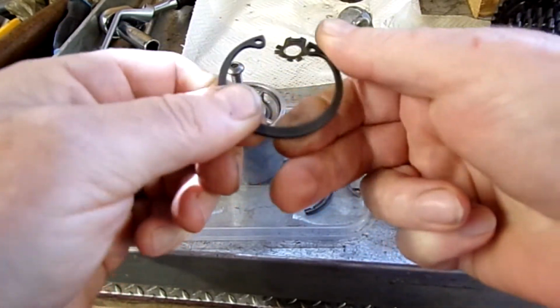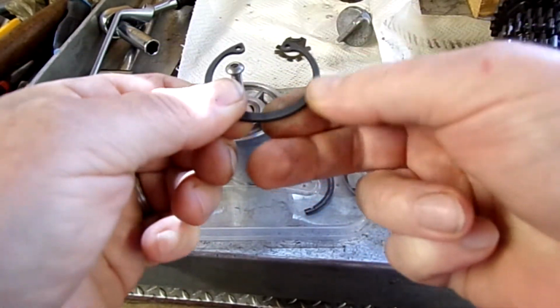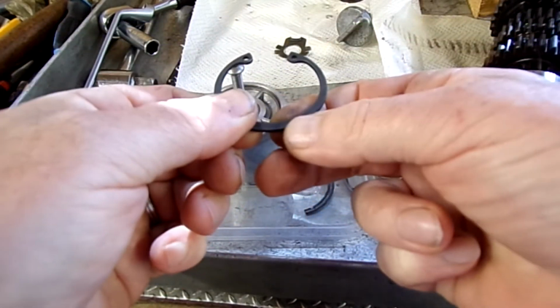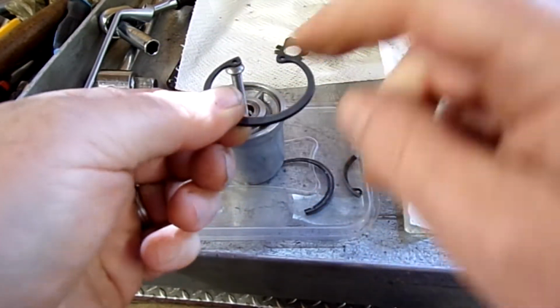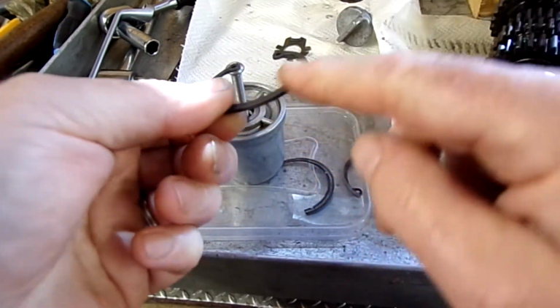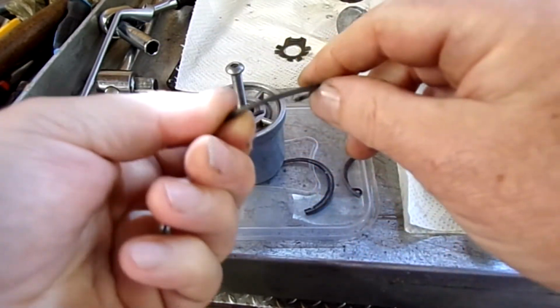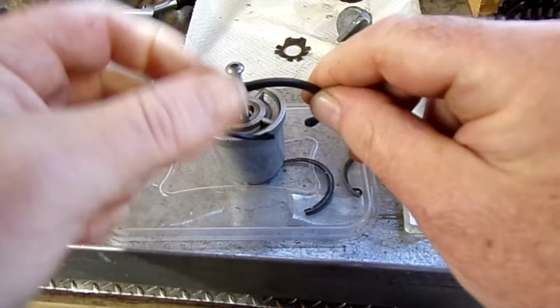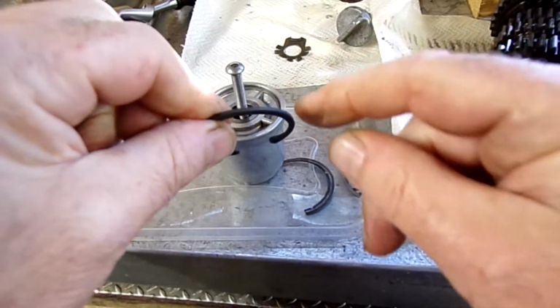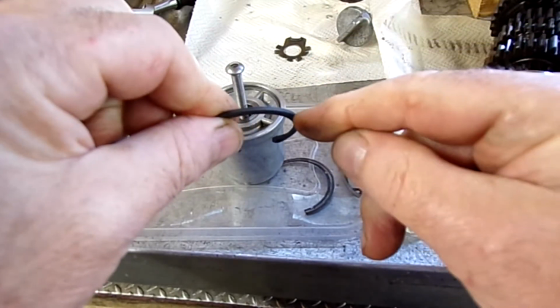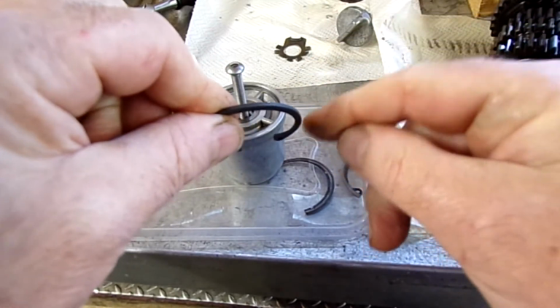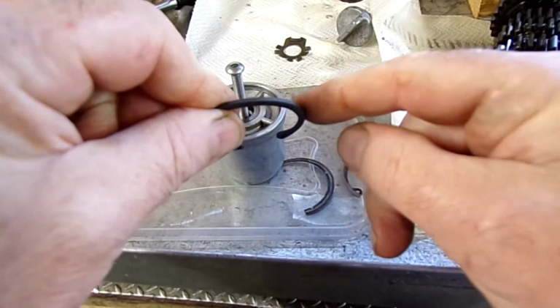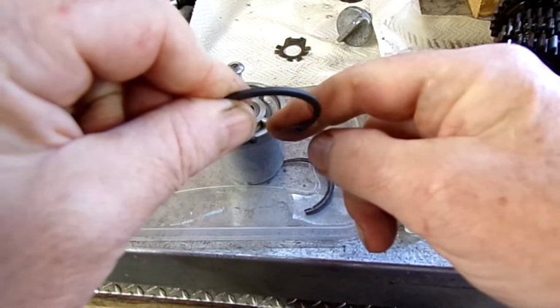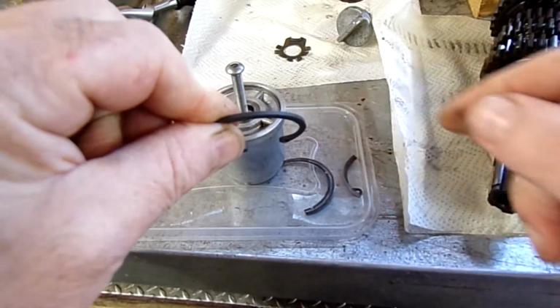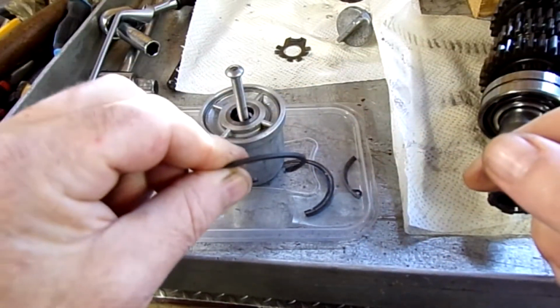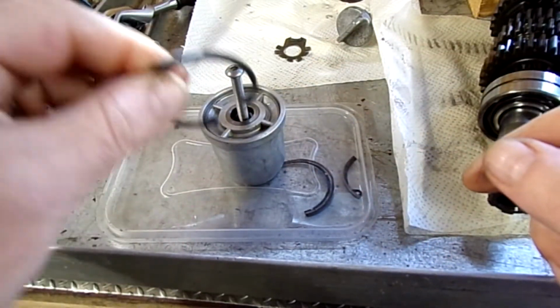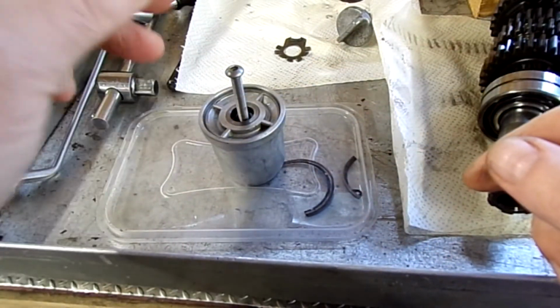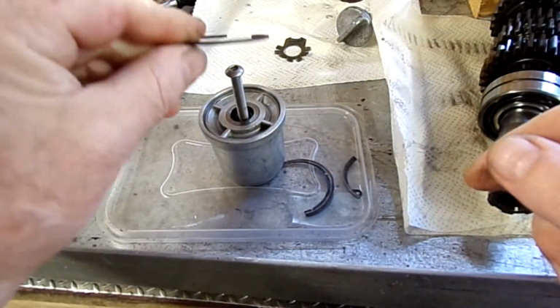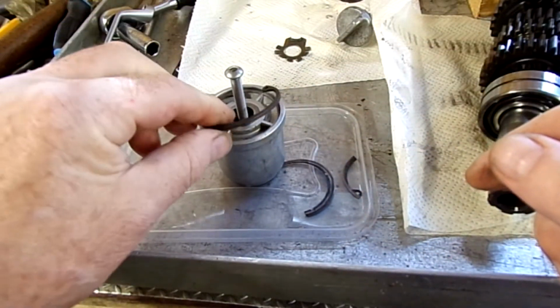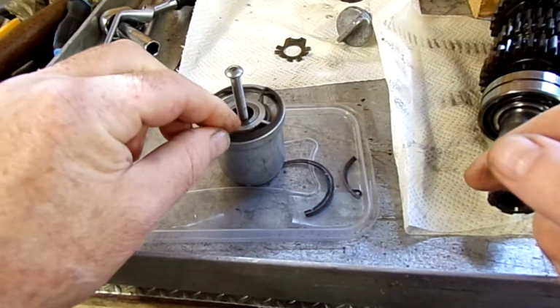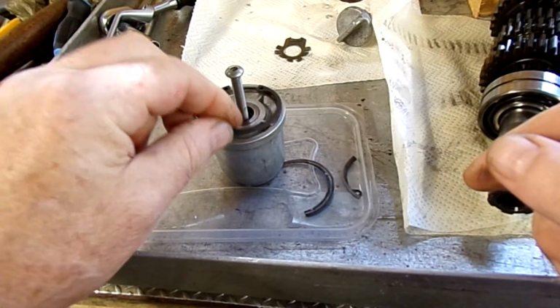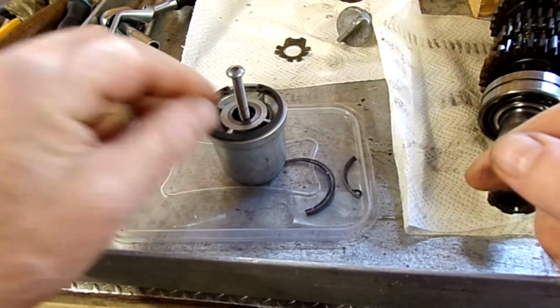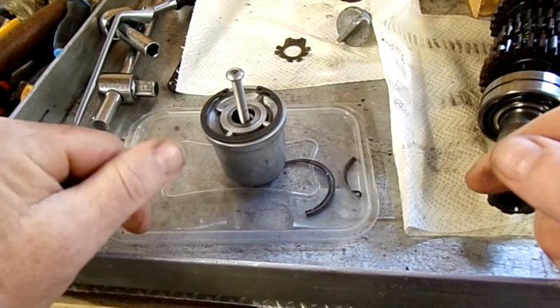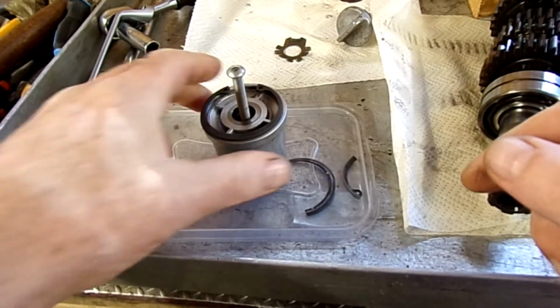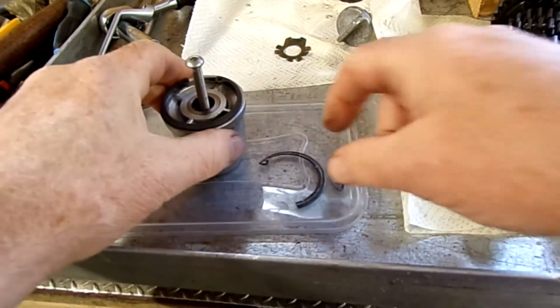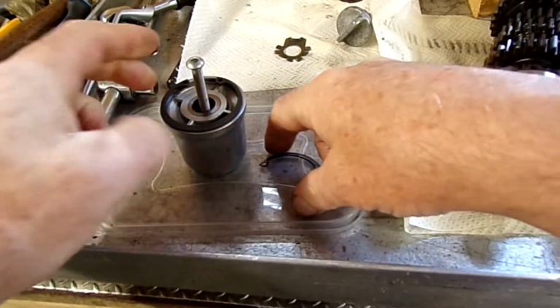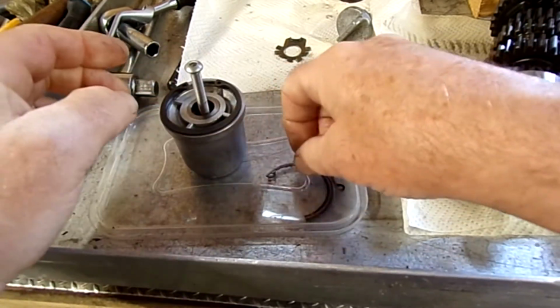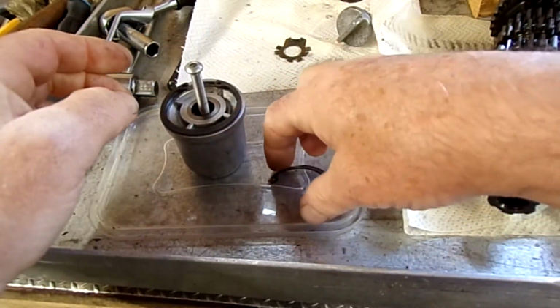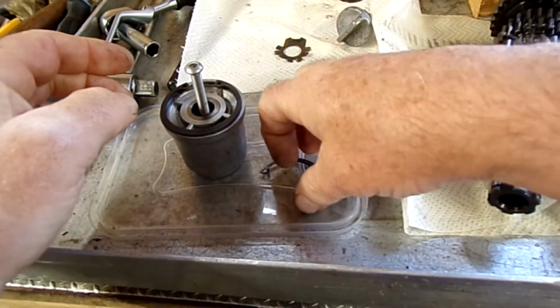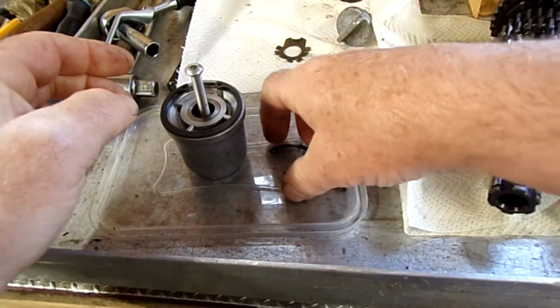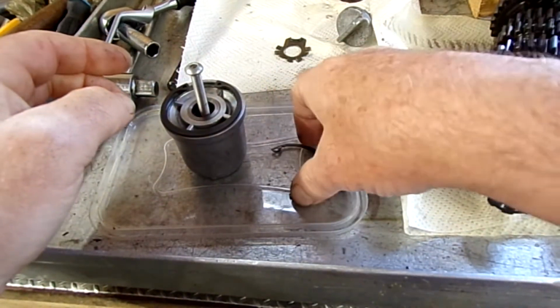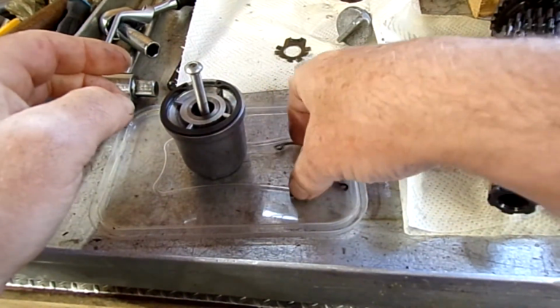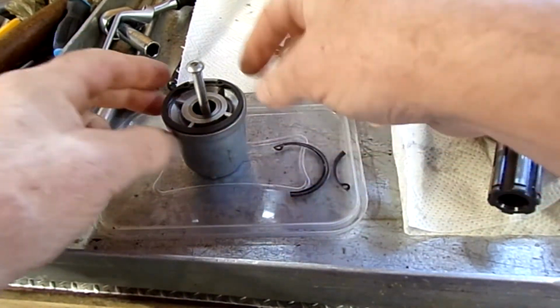I think I'll just try it on the belt sander, or the grinder, and see if I can get a chamfer on that edge and hopefully get it to fit.